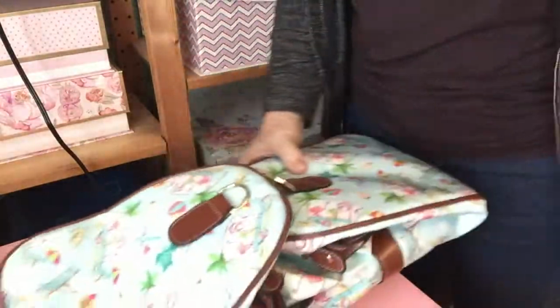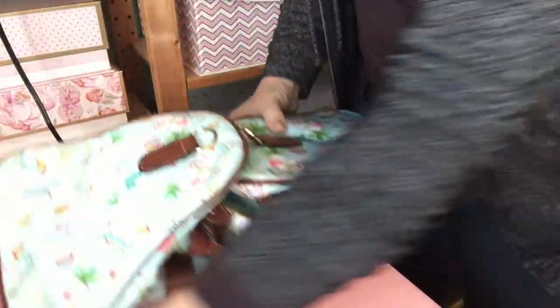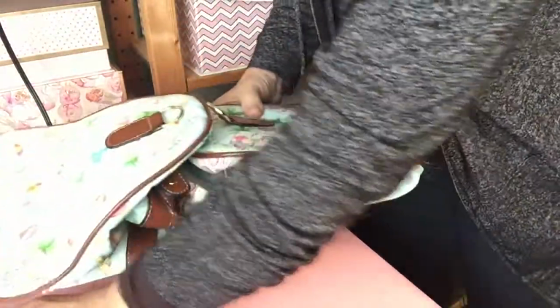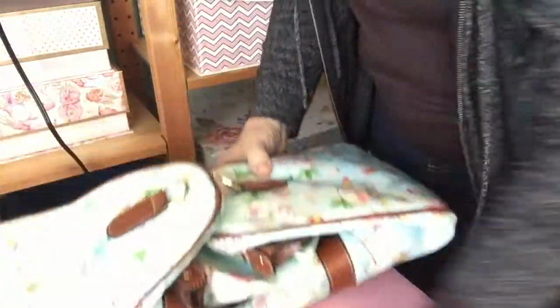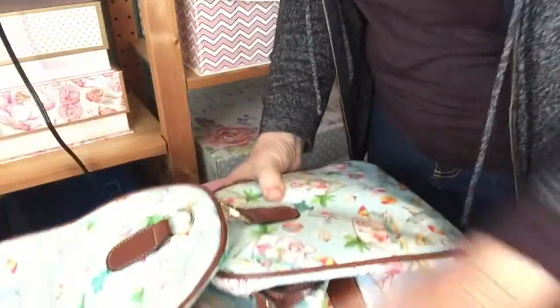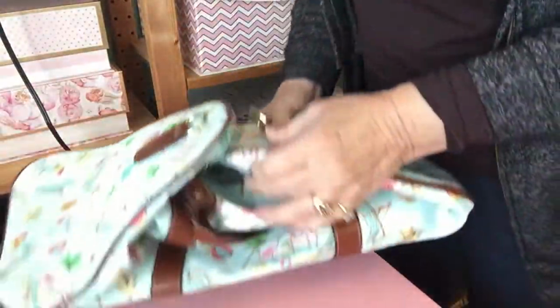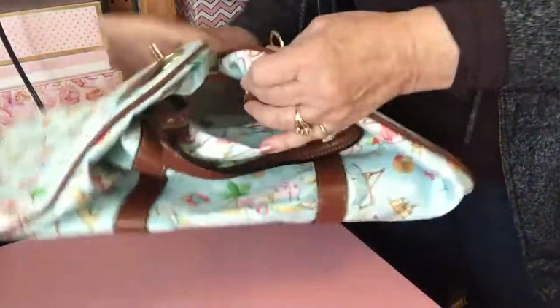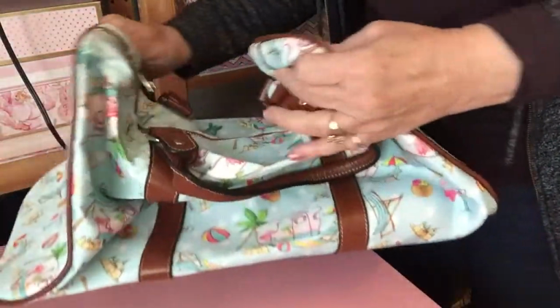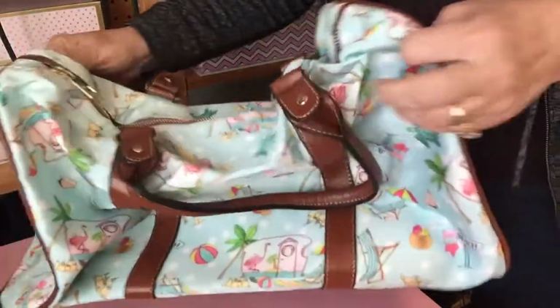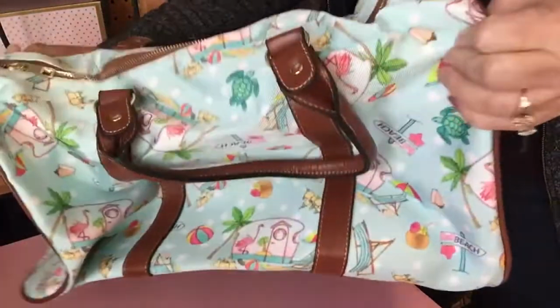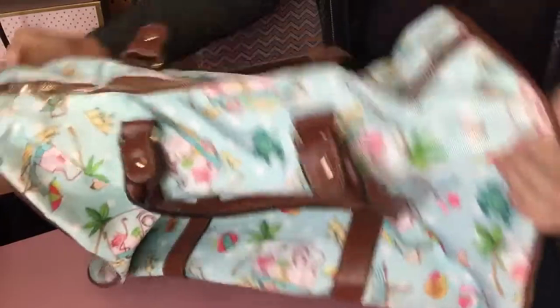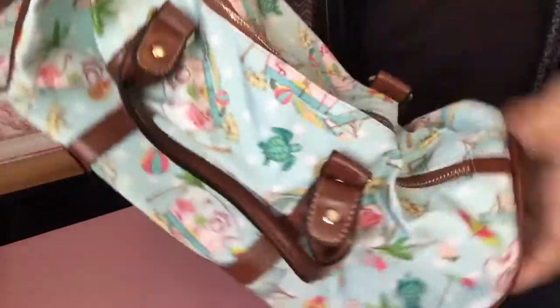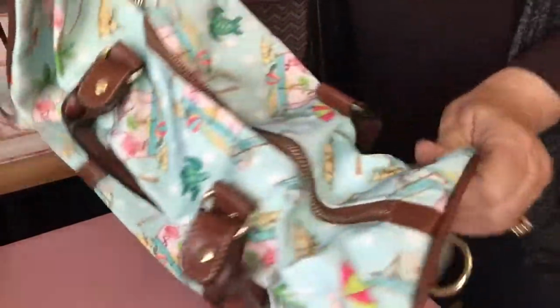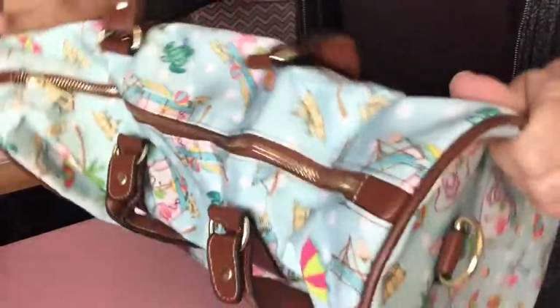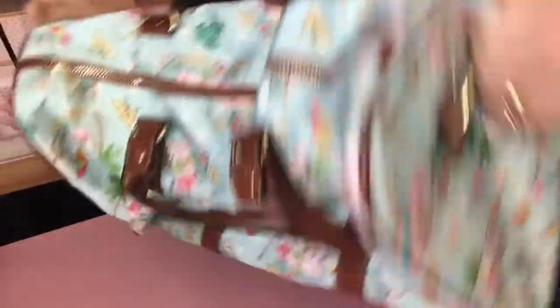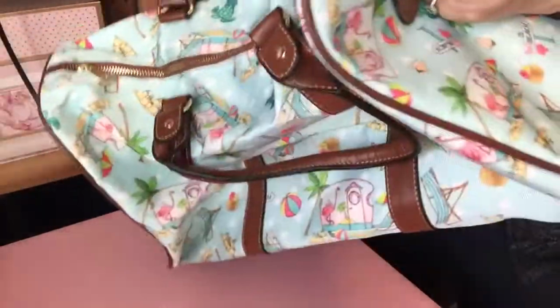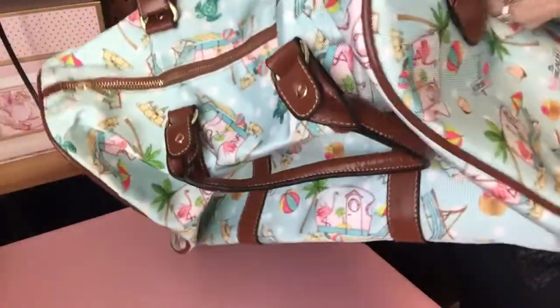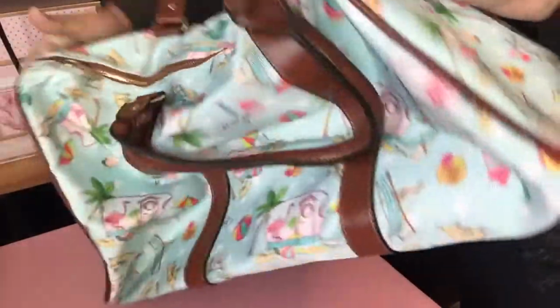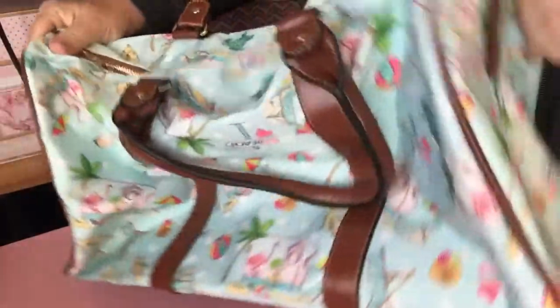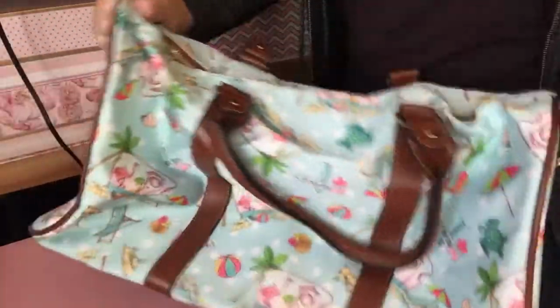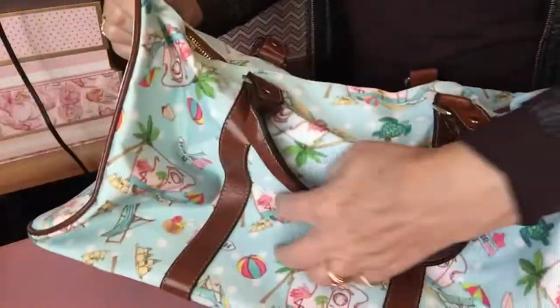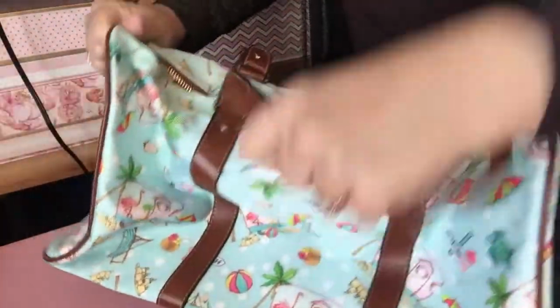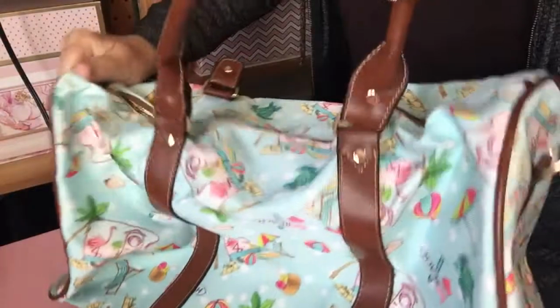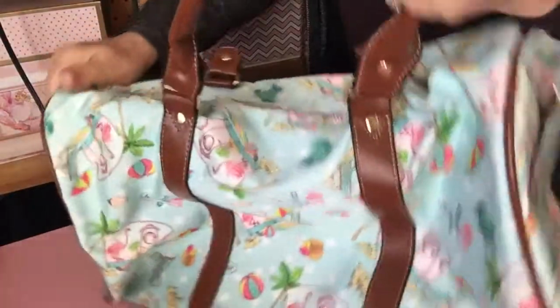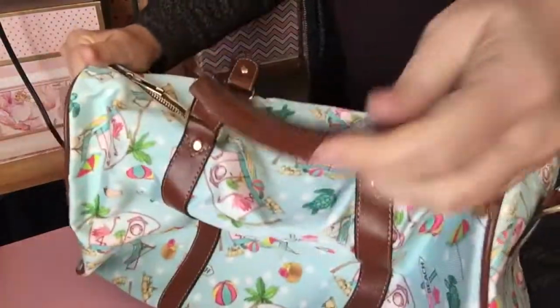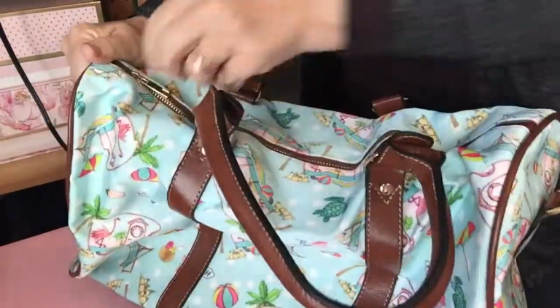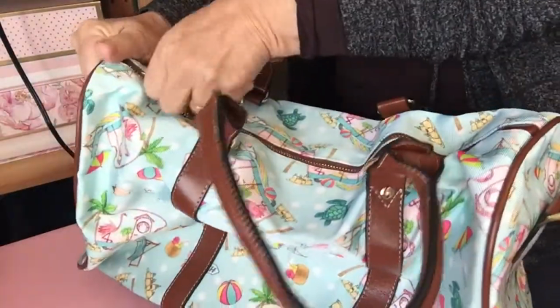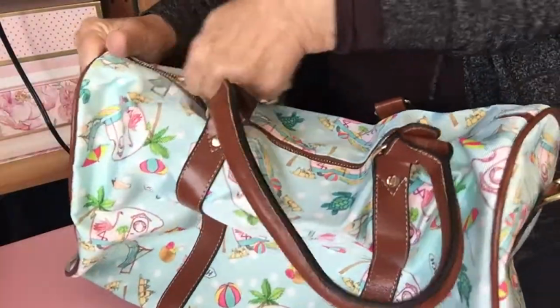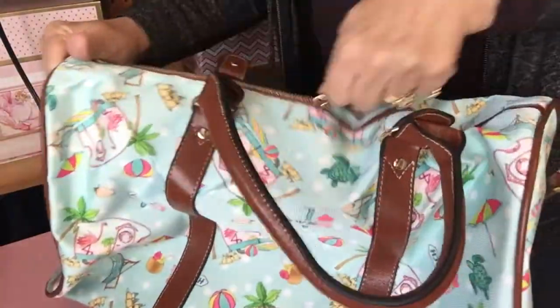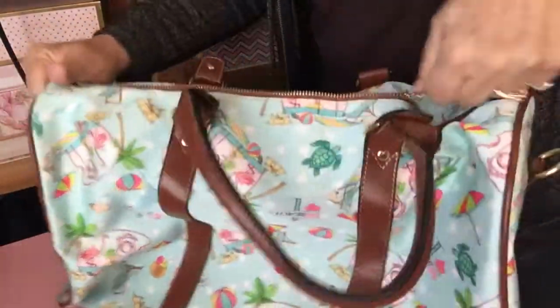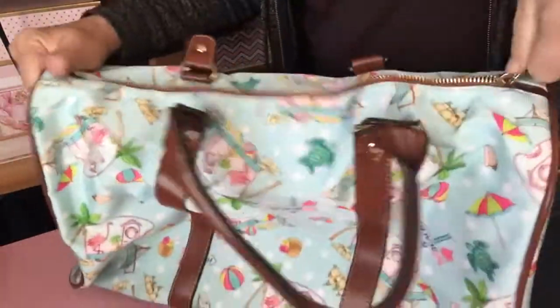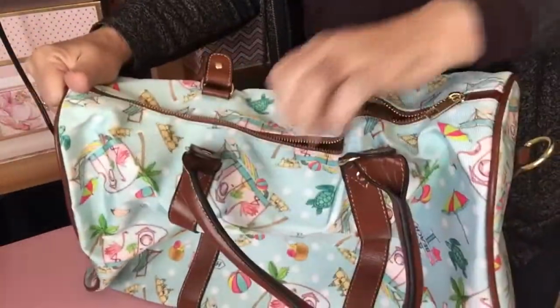Let me just smooth out the folds and the crumples here. Oh my goodness, this is the small size that I offer in the shop and look how big it is! It's perfect for a carry-on — it will easily fit under an airplane seat.